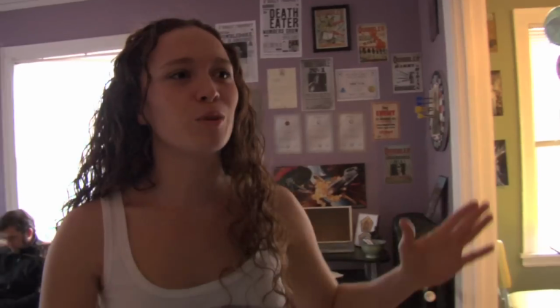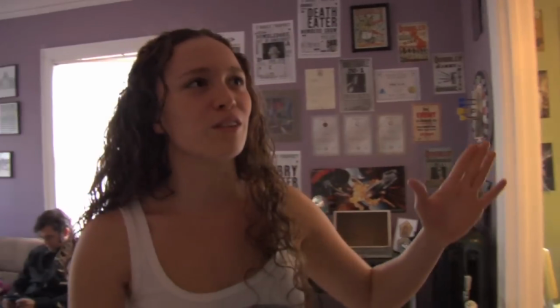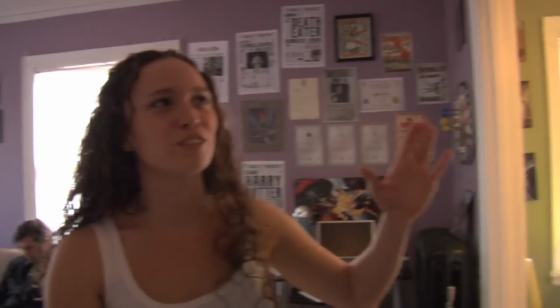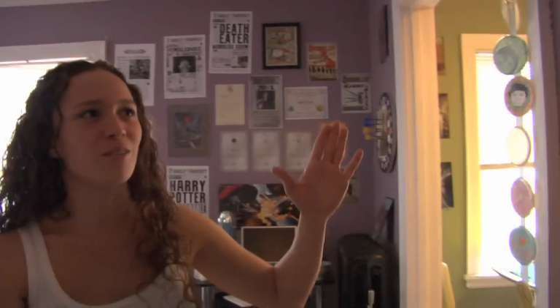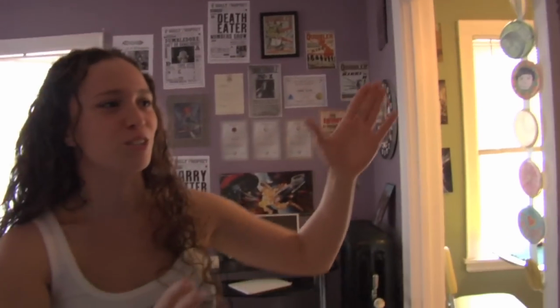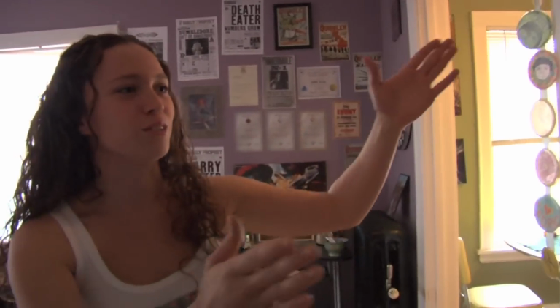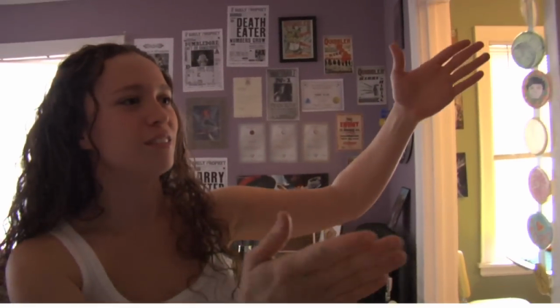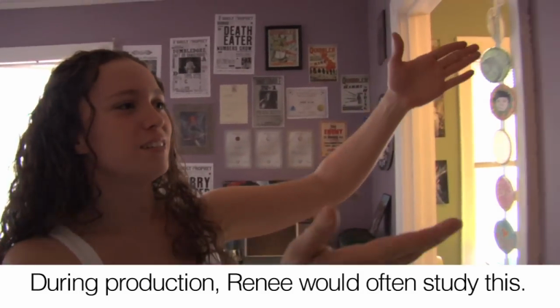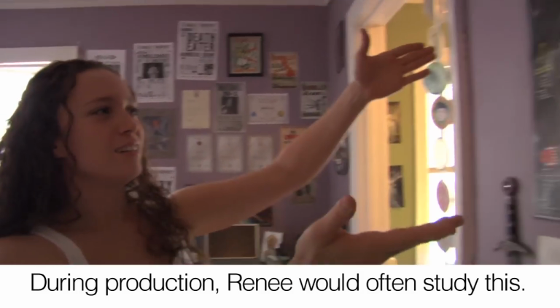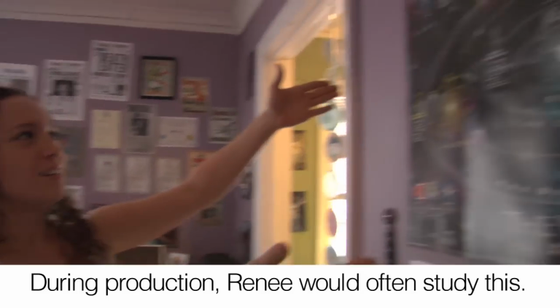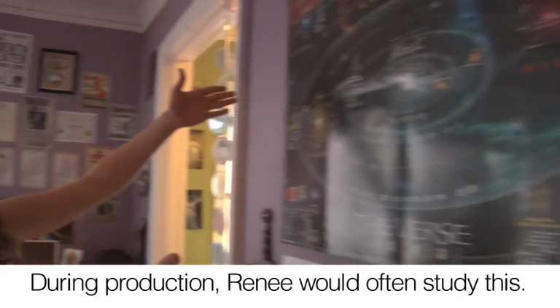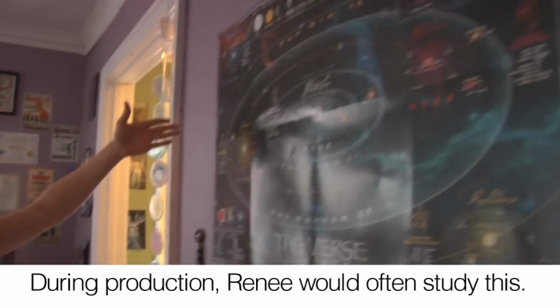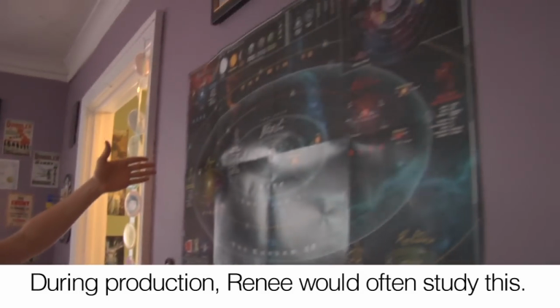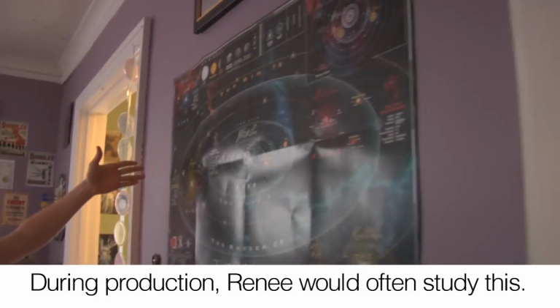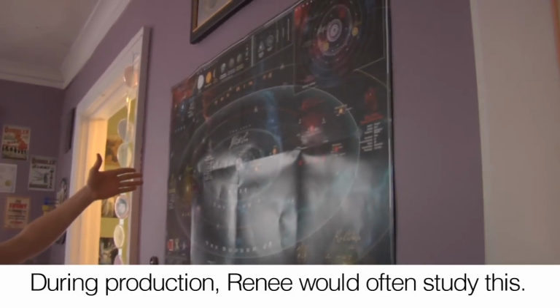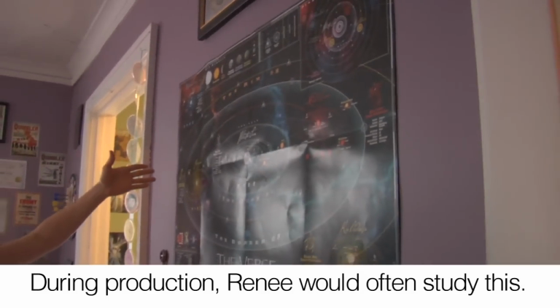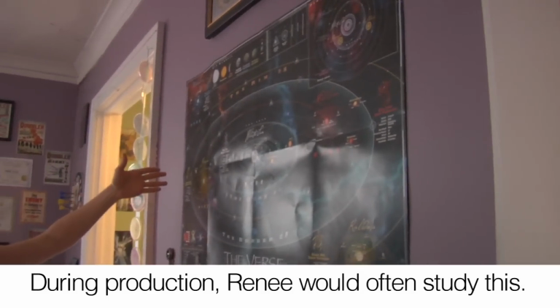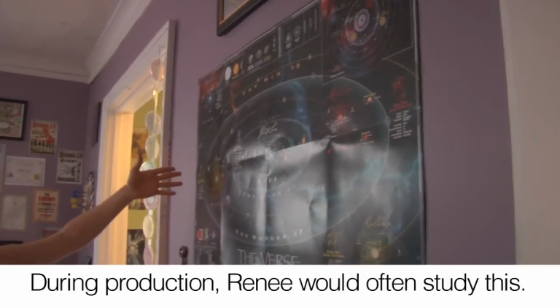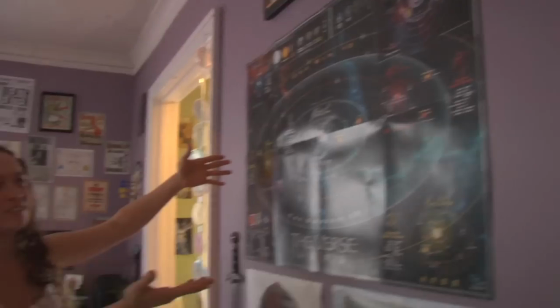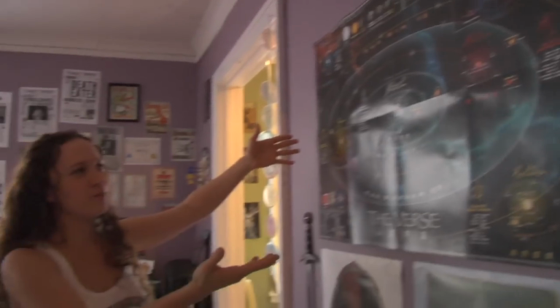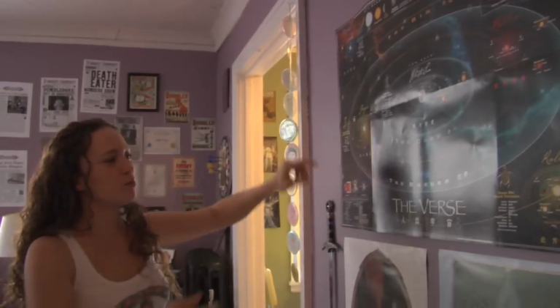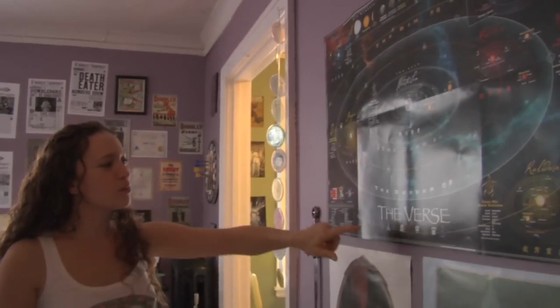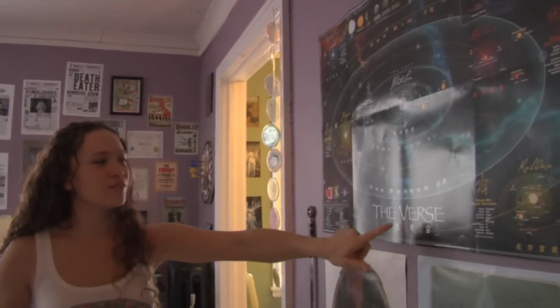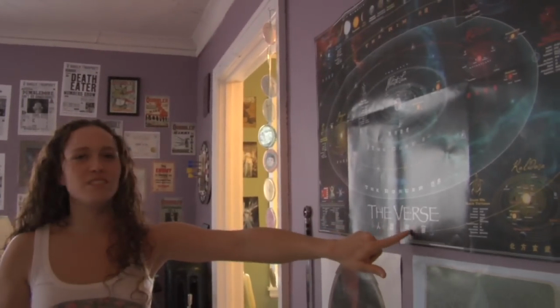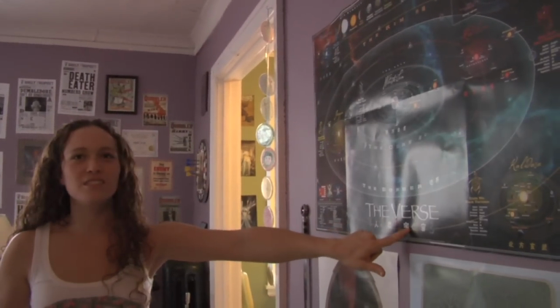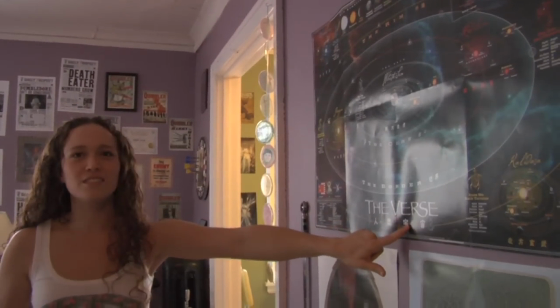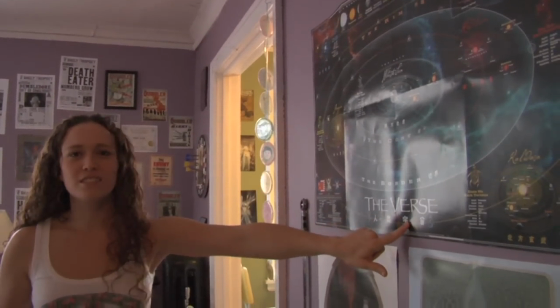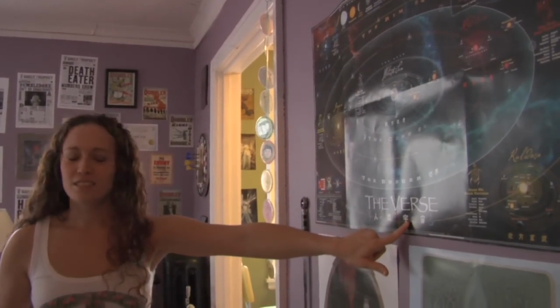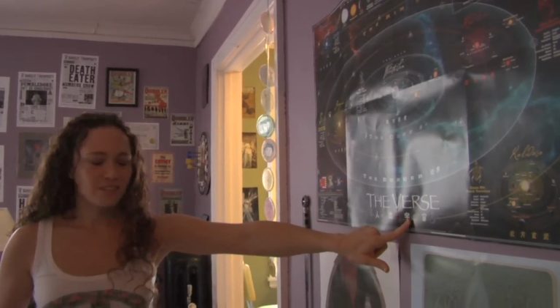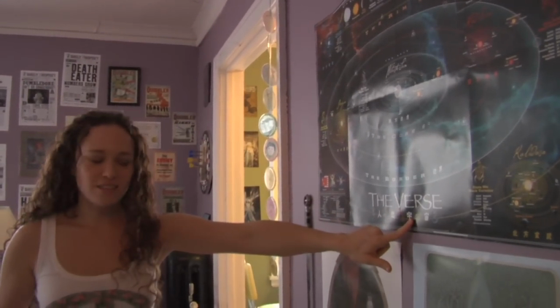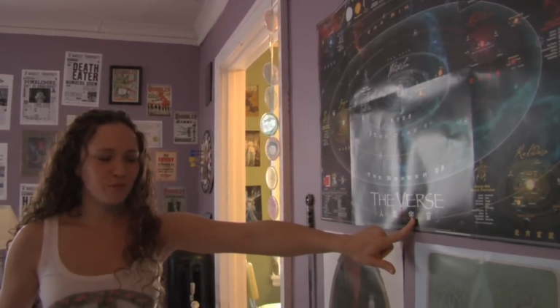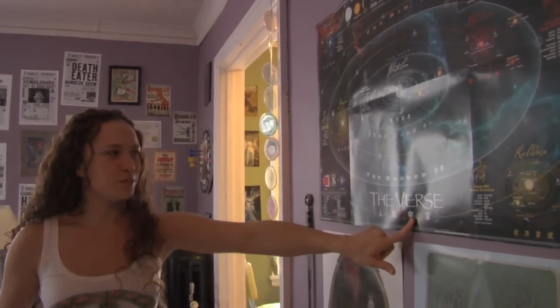Number one, the first thing I want to show you — poster of the Verse. If you don't know what the Verse is, sad for you.